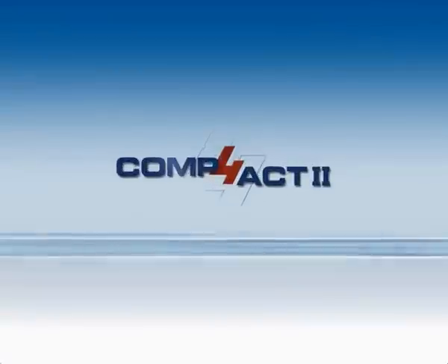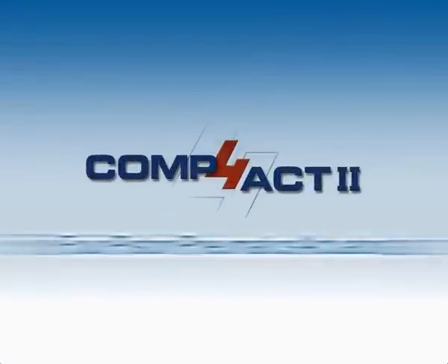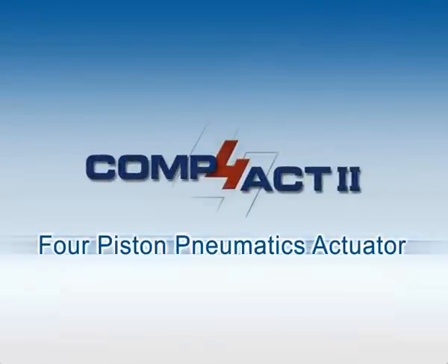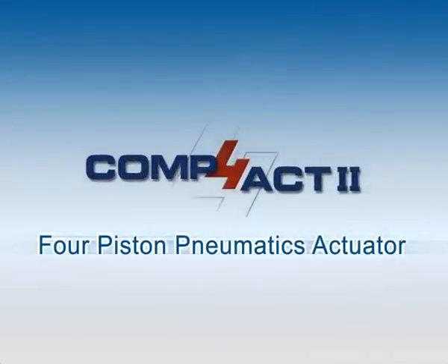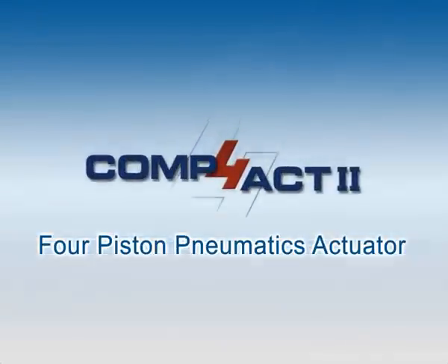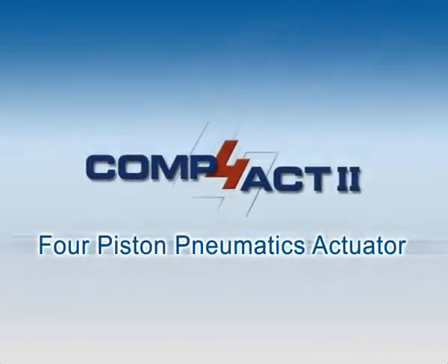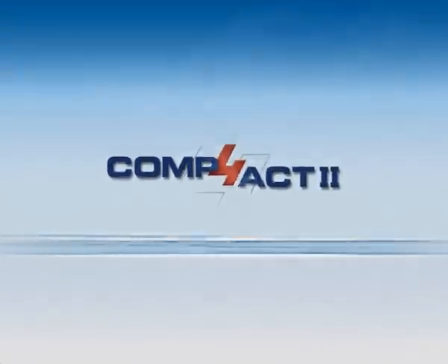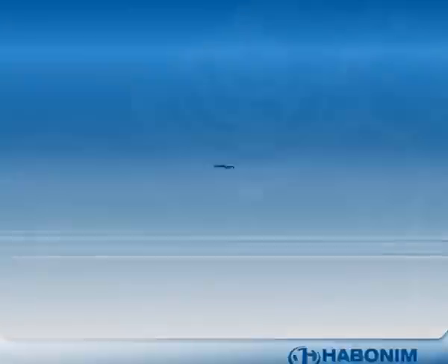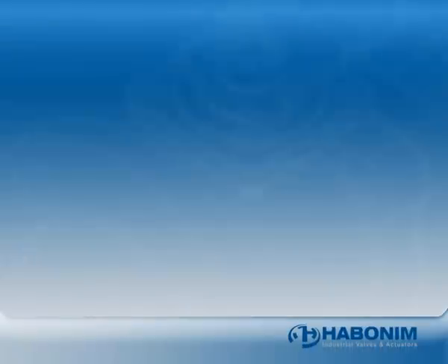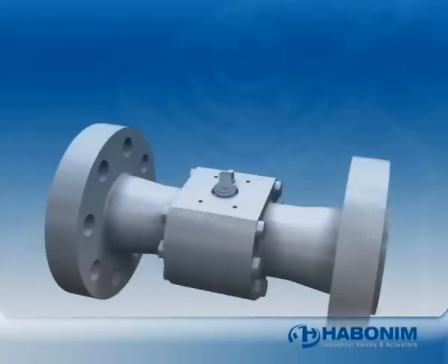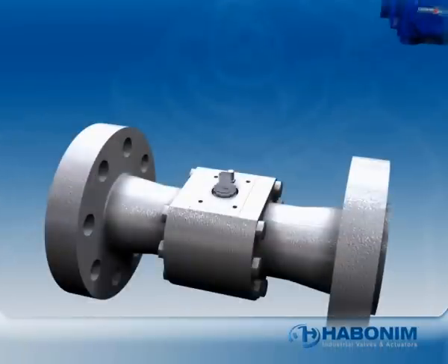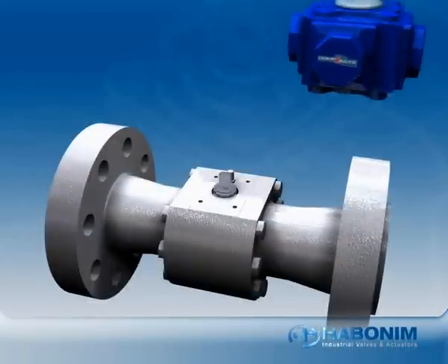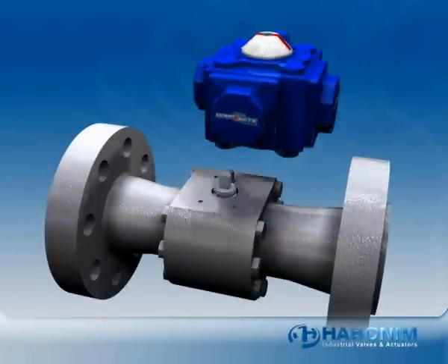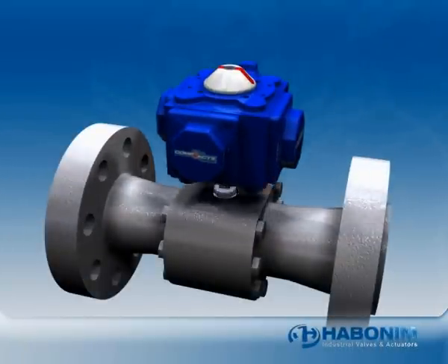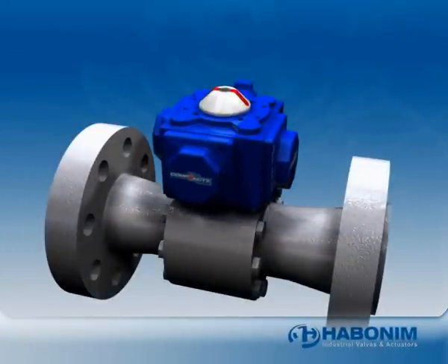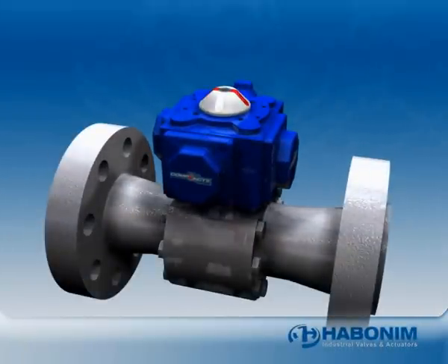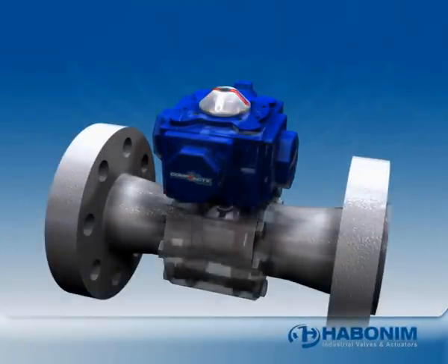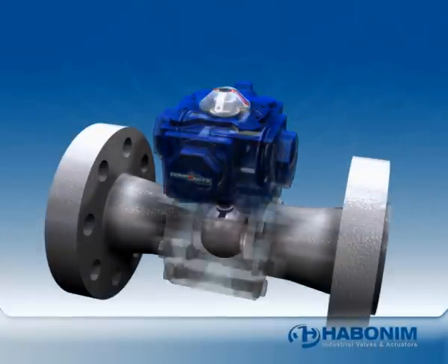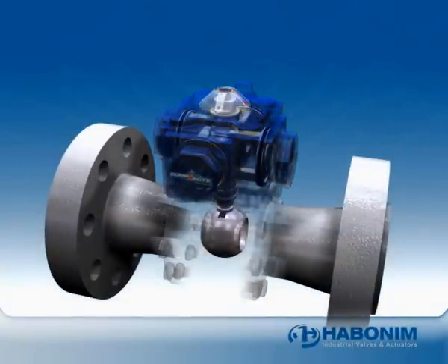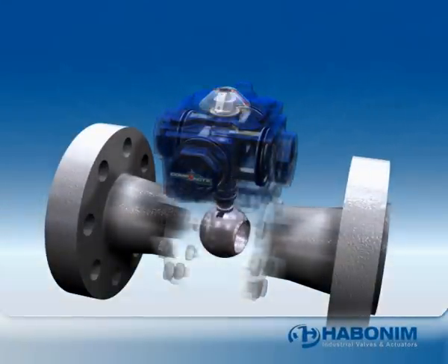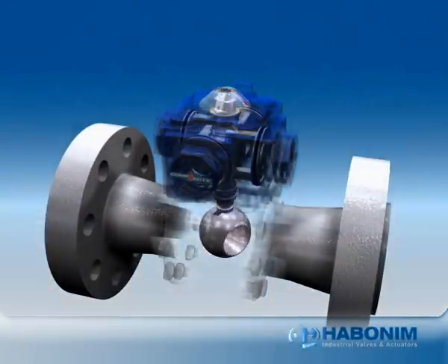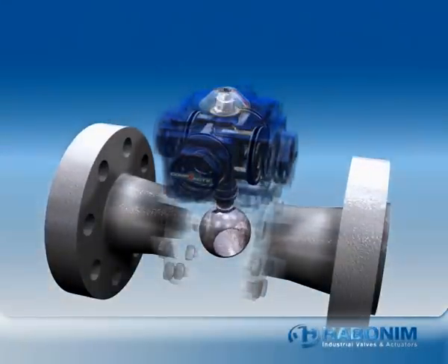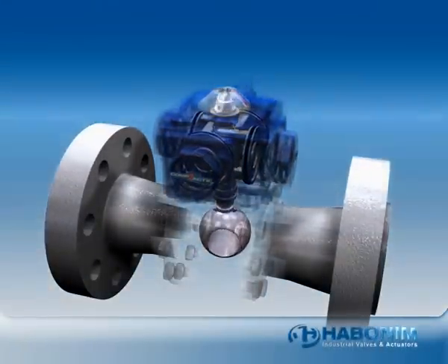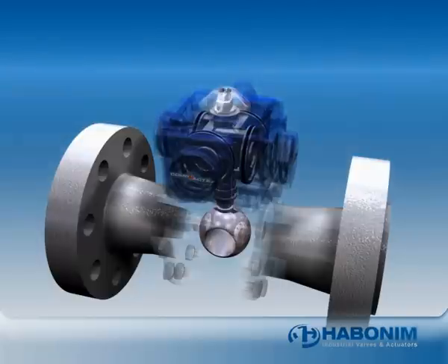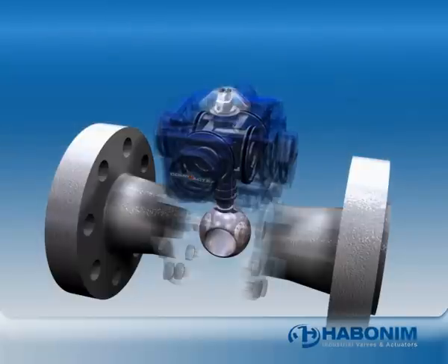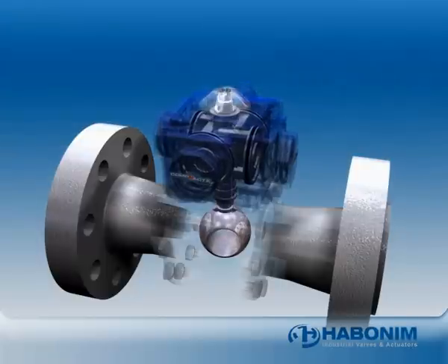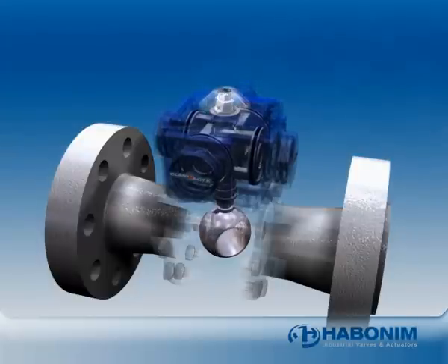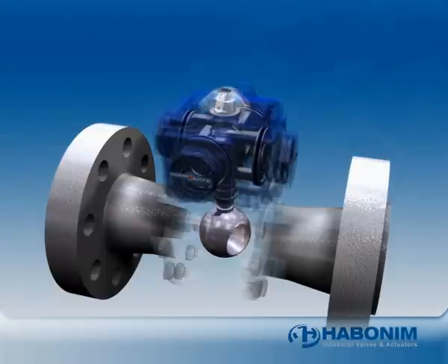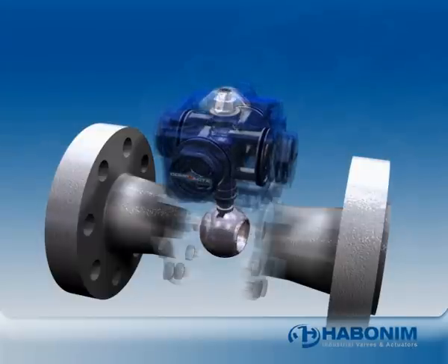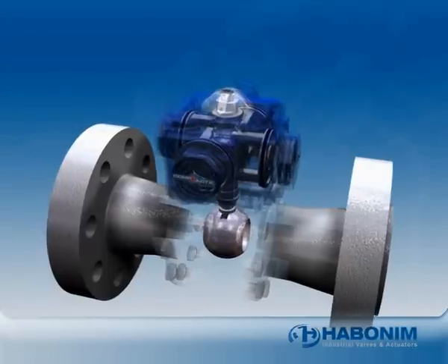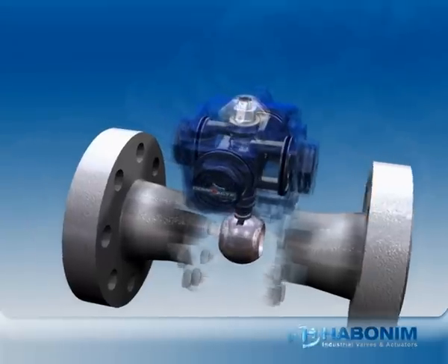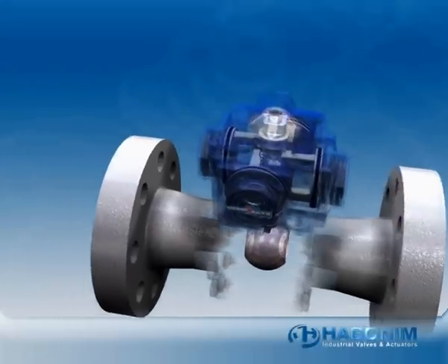The Compact four-piston quarter-turn actuator generates powerful torque in a small package. Thanks to its balanced piston design, Compact achieves virtually frictionless travel, ensuring reliable performance and low maintenance.